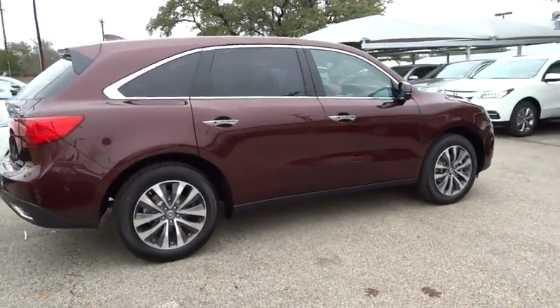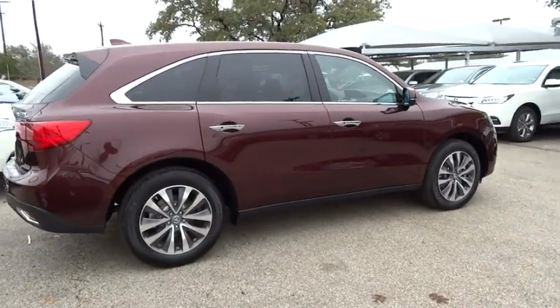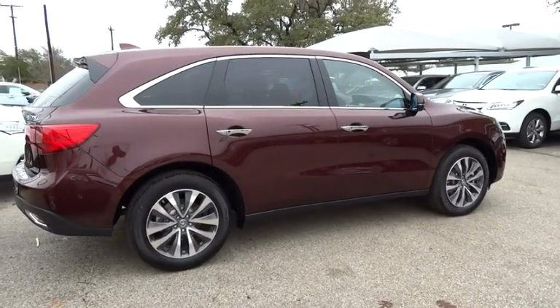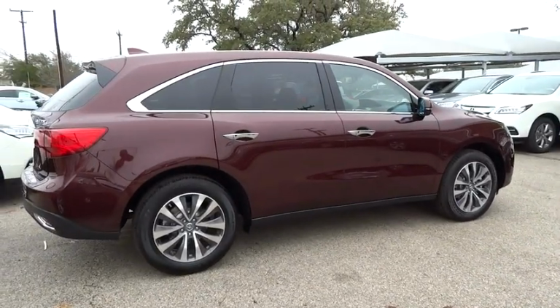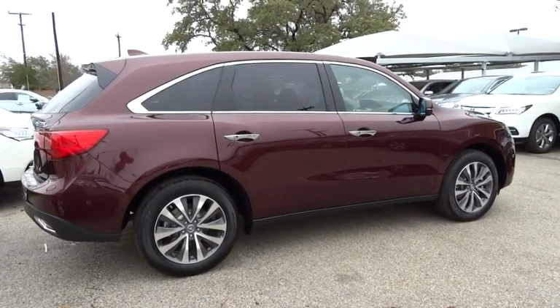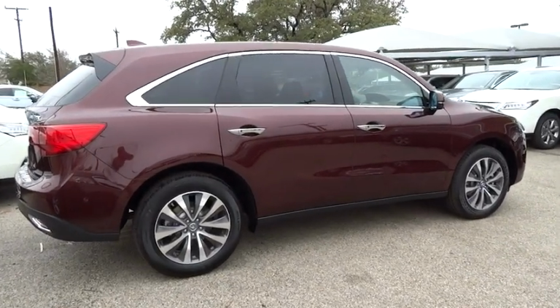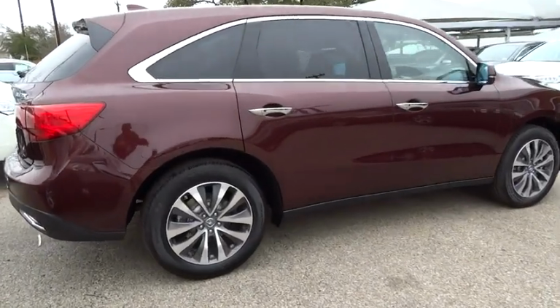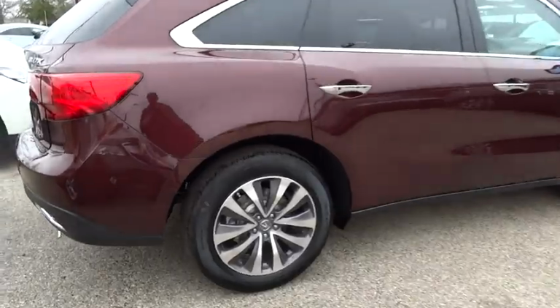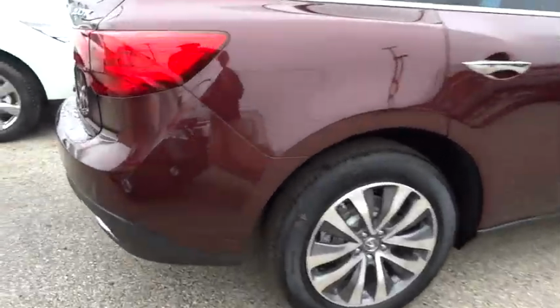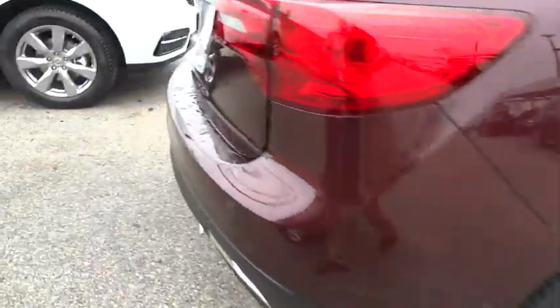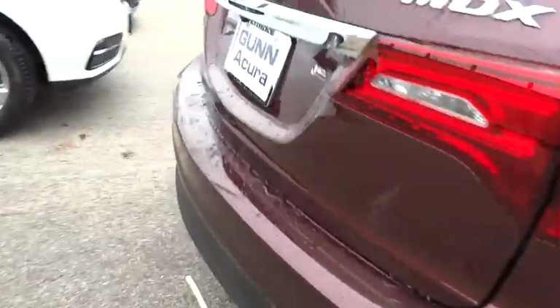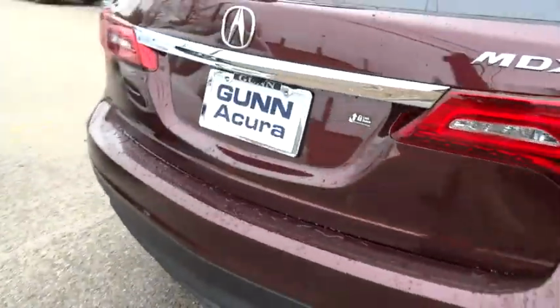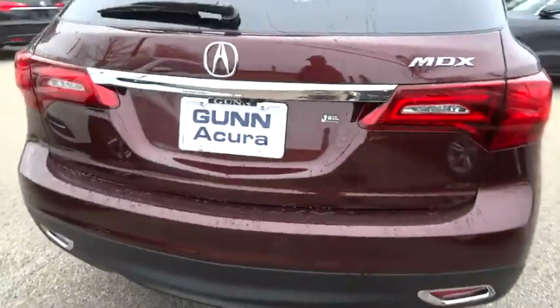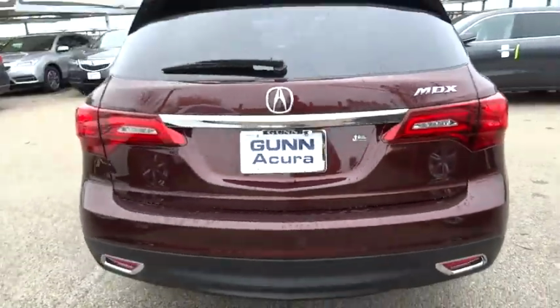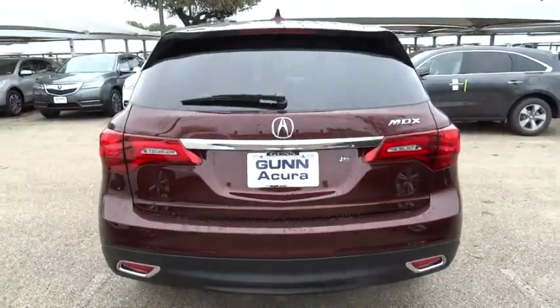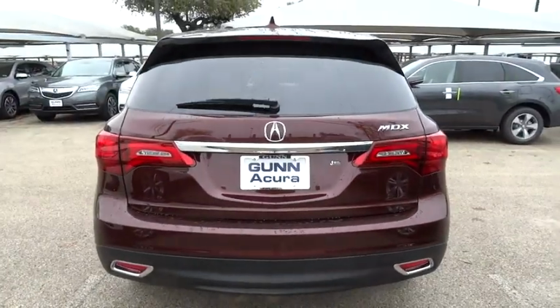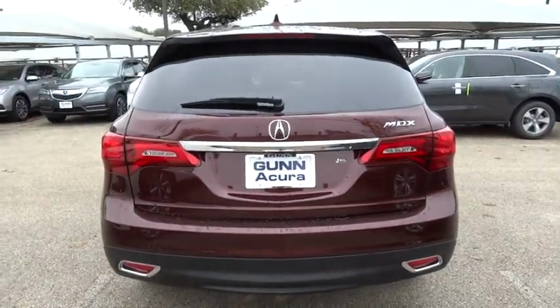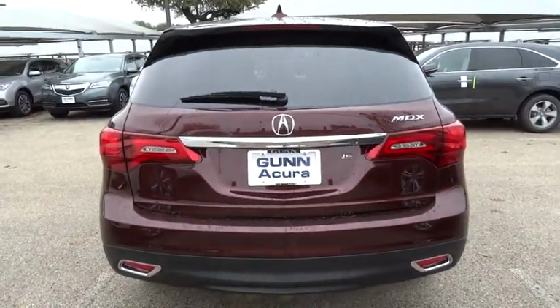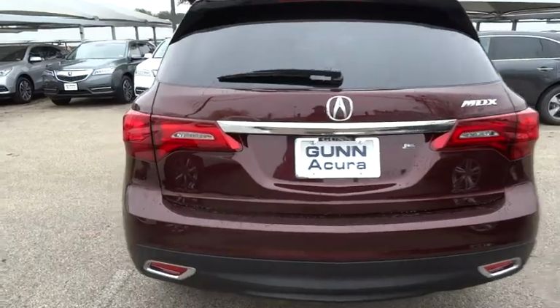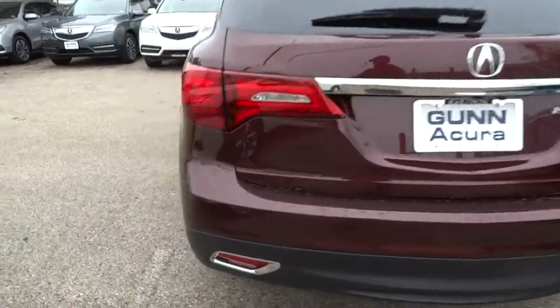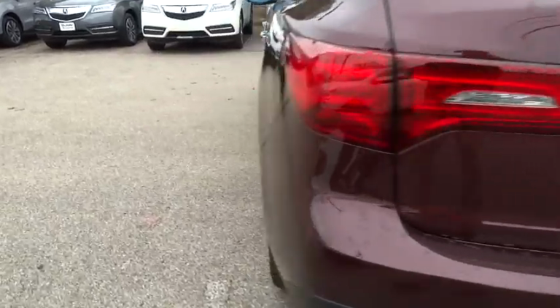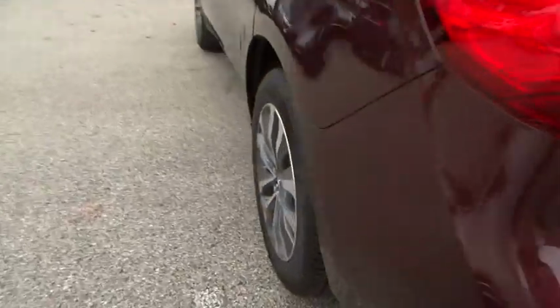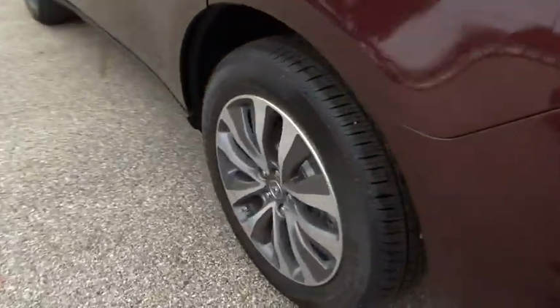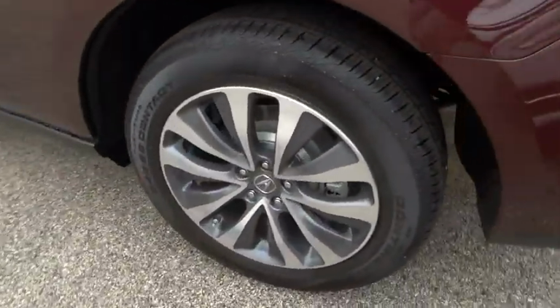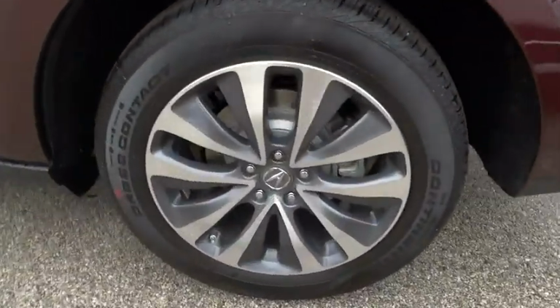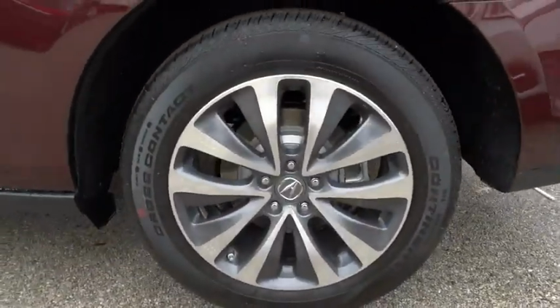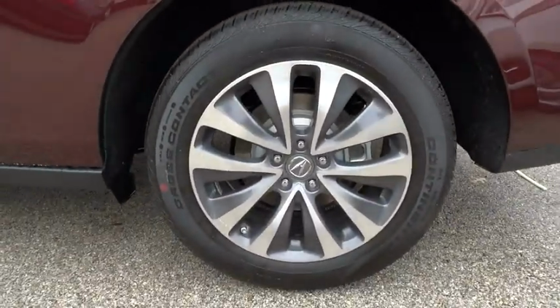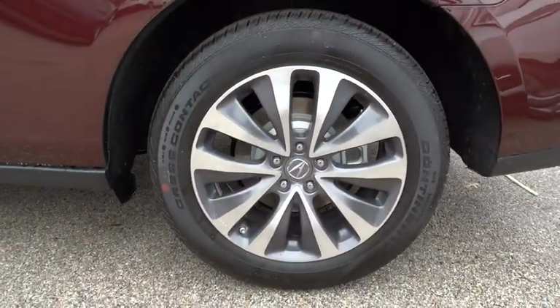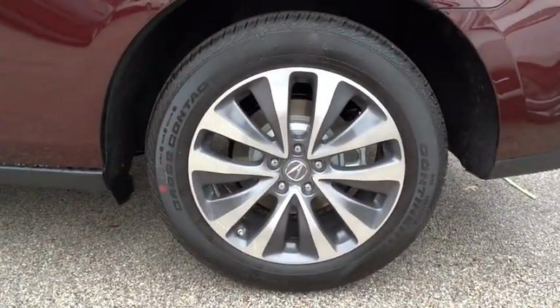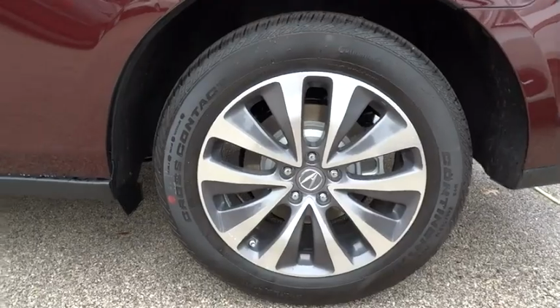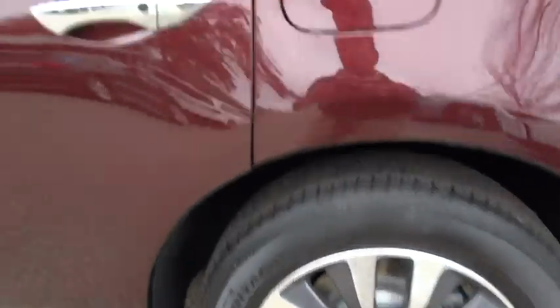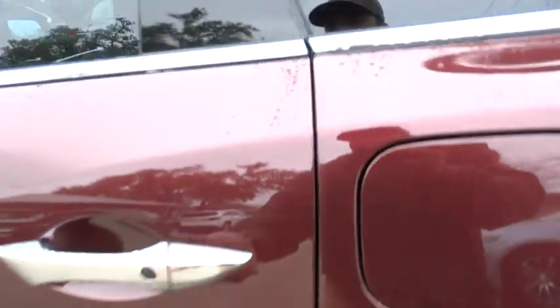Here are some of this vehicle's great options: stability control, traction control, navigation system, steering wheel audio controls, anti-lock braking system, power lift gate, power passenger seat, air conditioning, driver airbag.